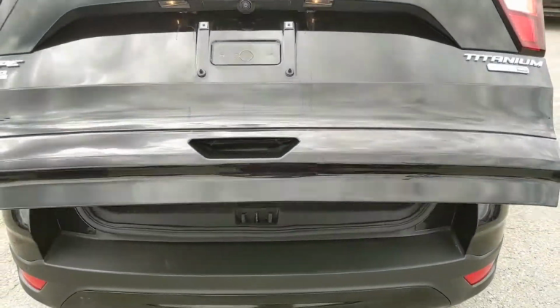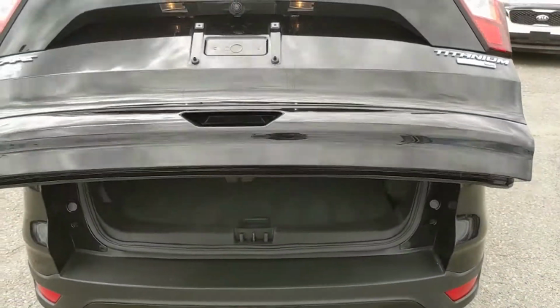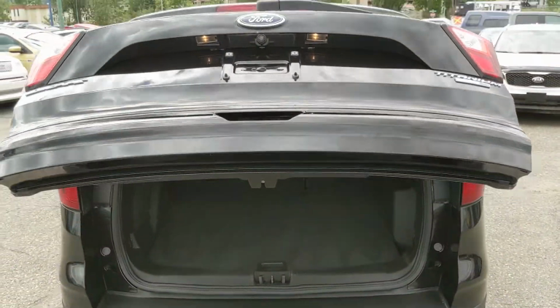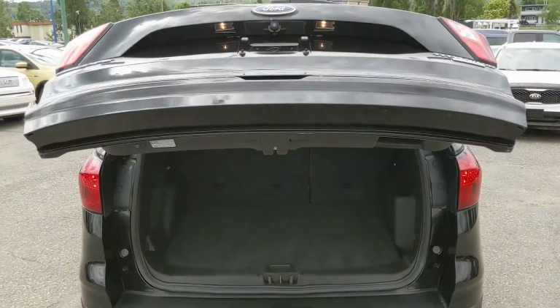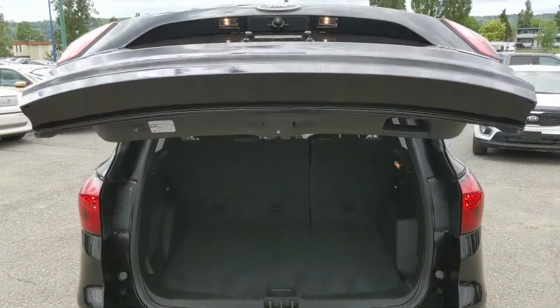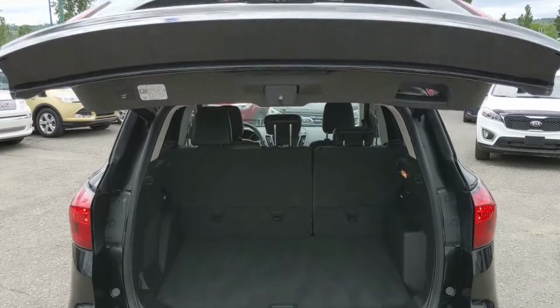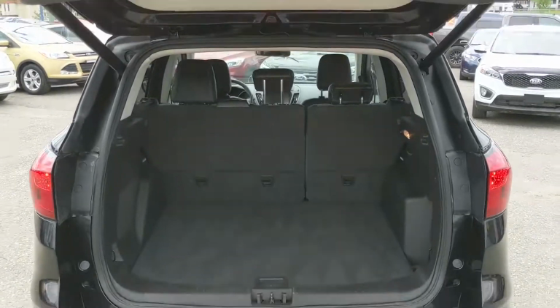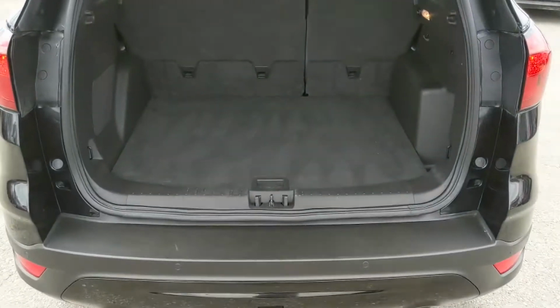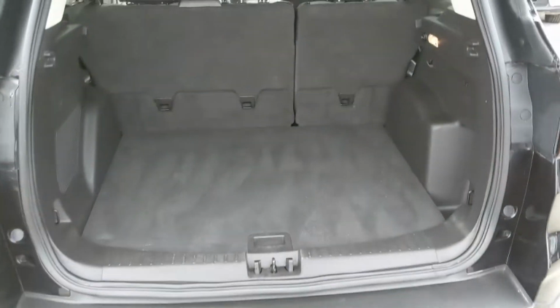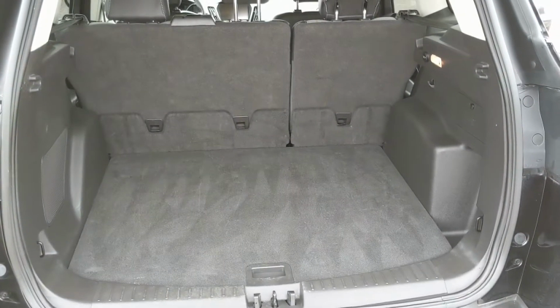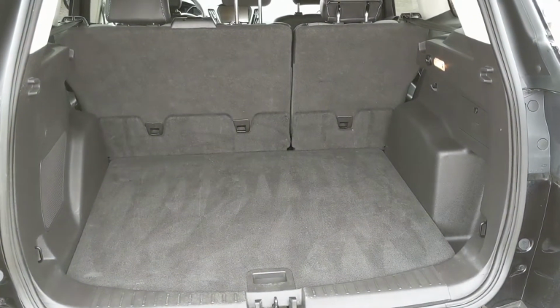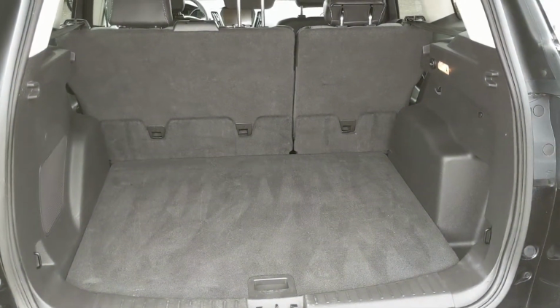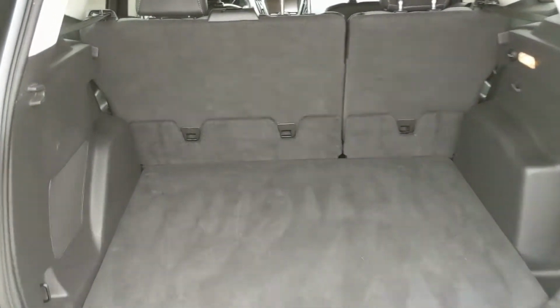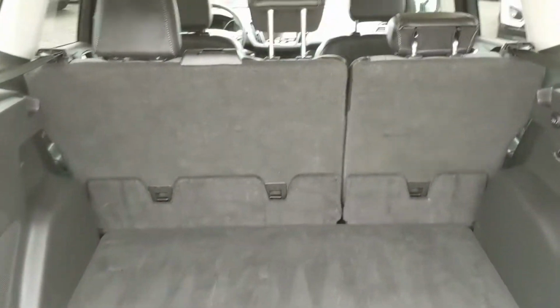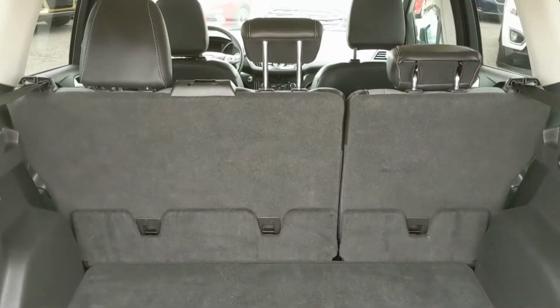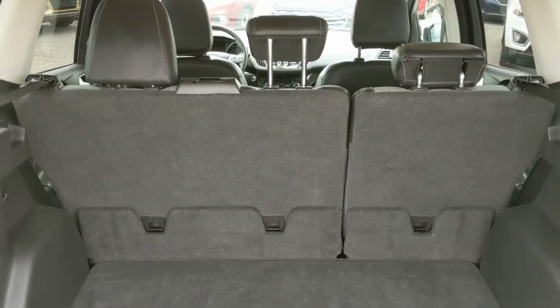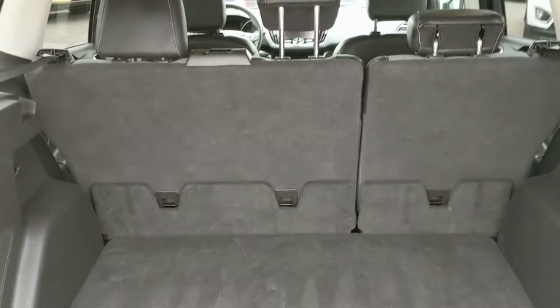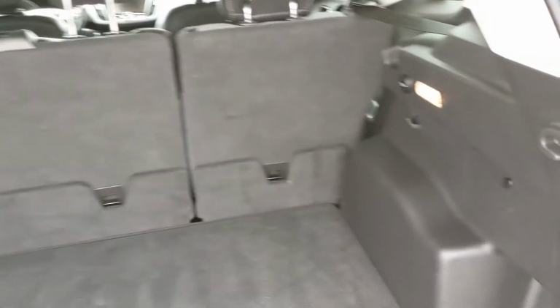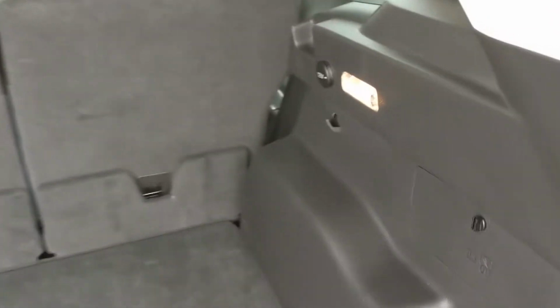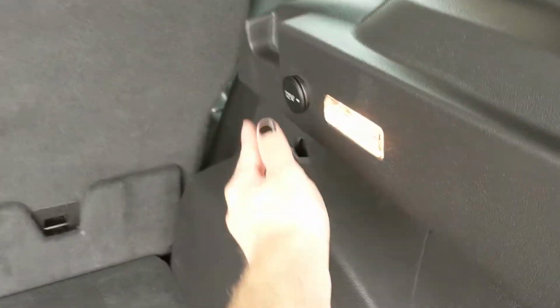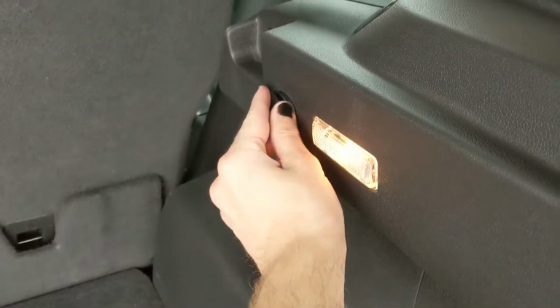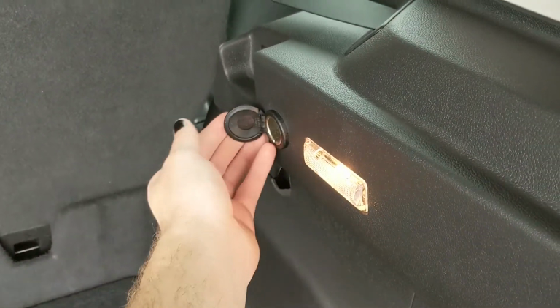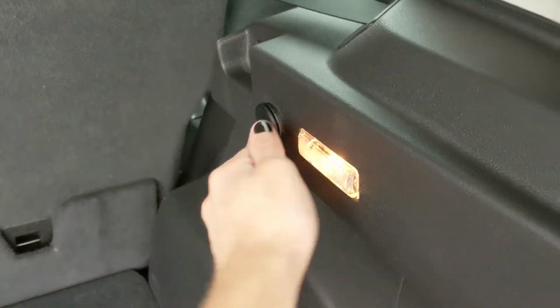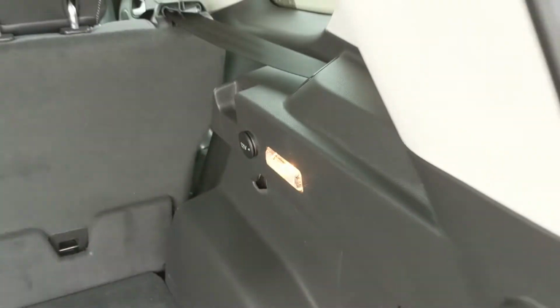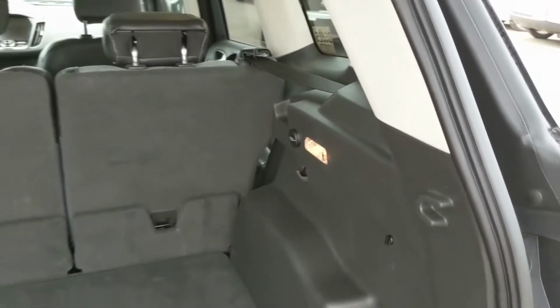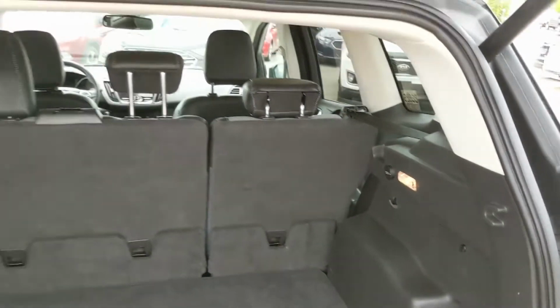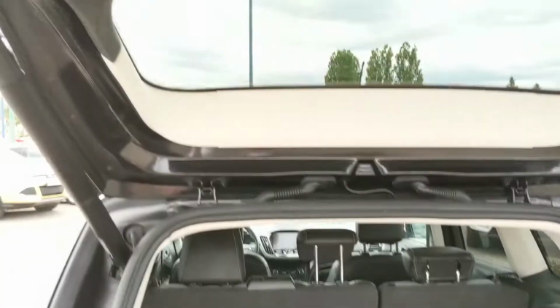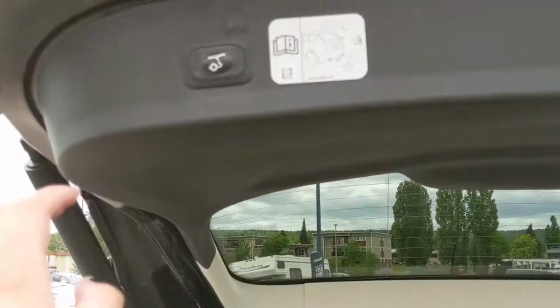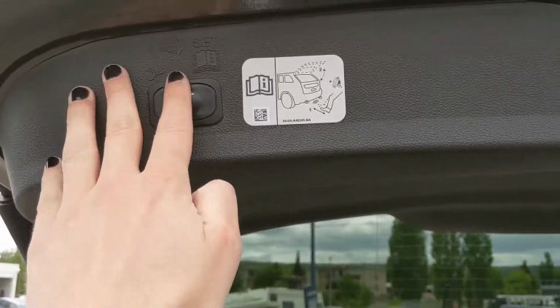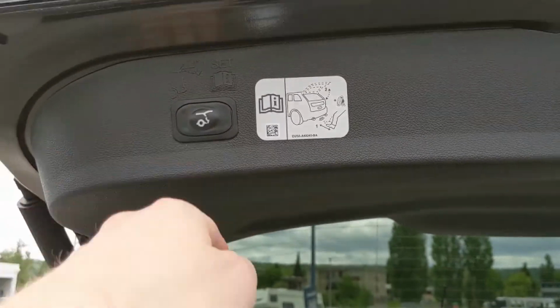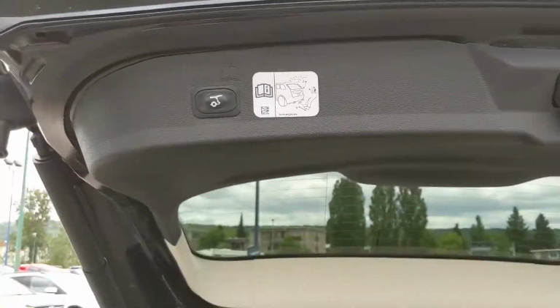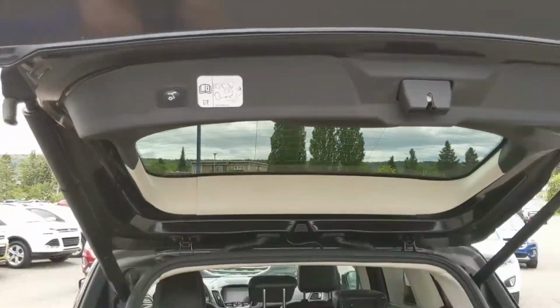First, looking in the back, you have a nice power liftgate that'll open up for you. Looking in, you have a pretty spacious cargo area that can always be expanded by folding down the rear seats. You also have a 12-volt power outlet right there, and the hatch closes again with another simple press of a button.